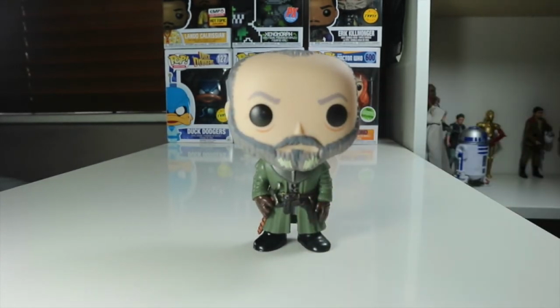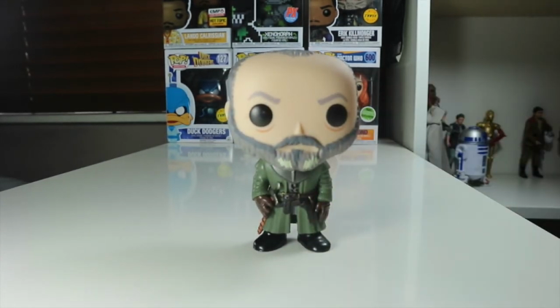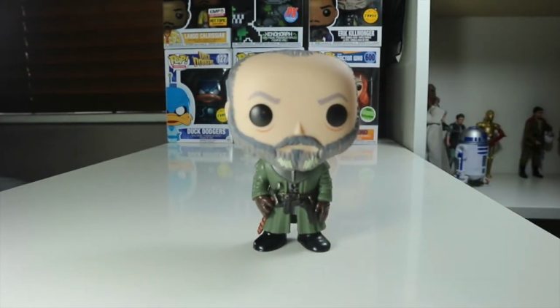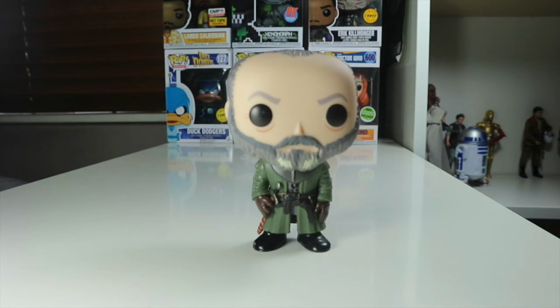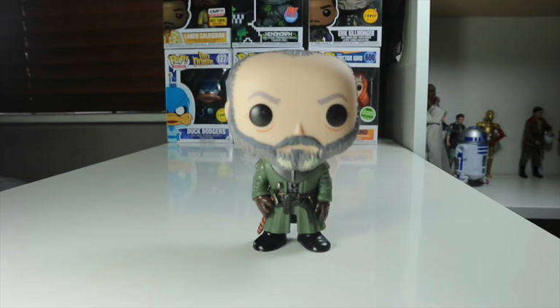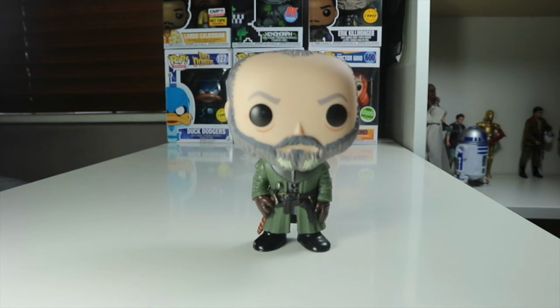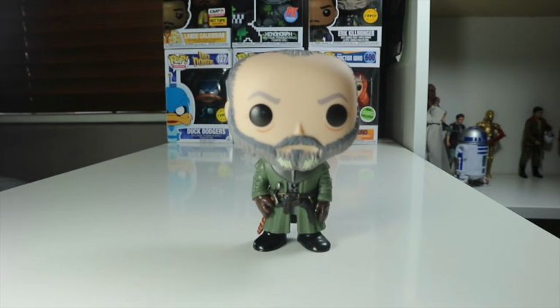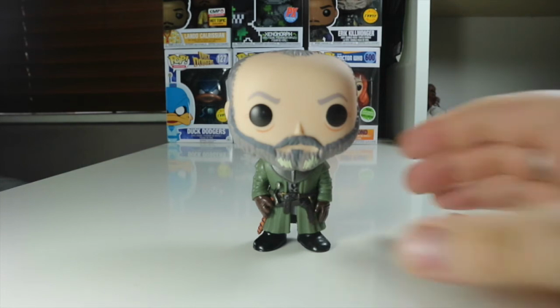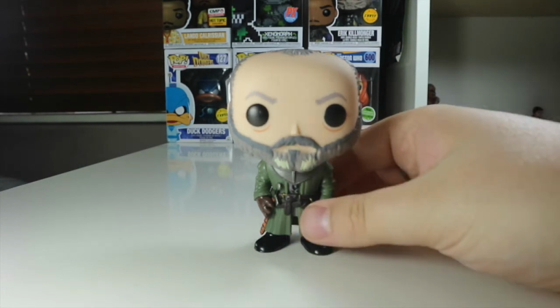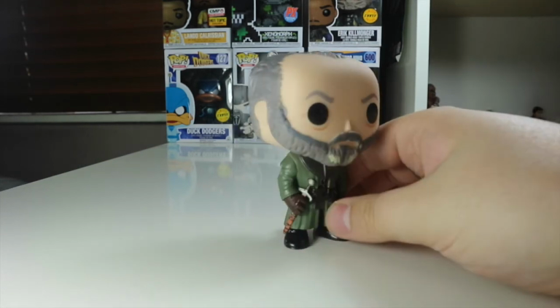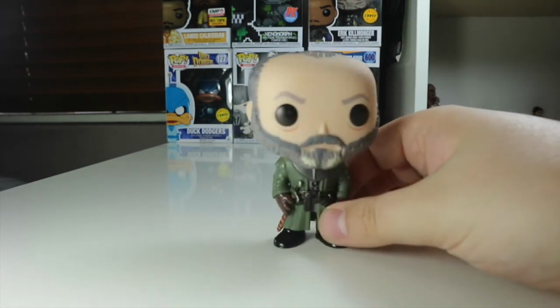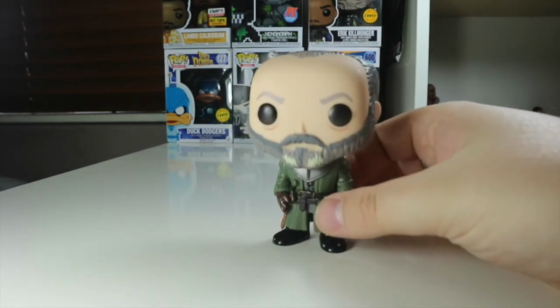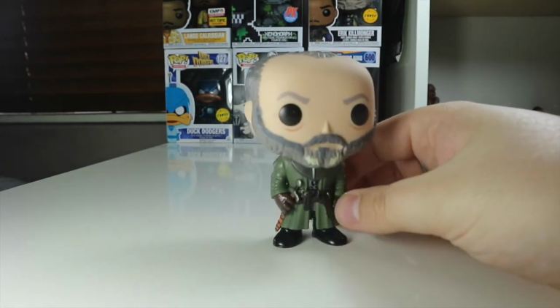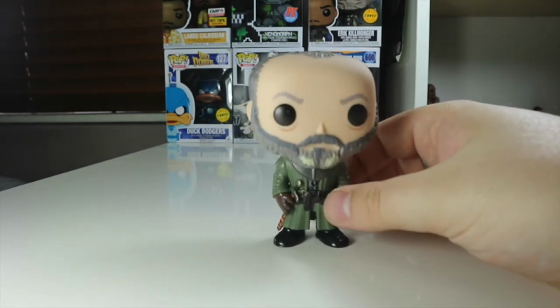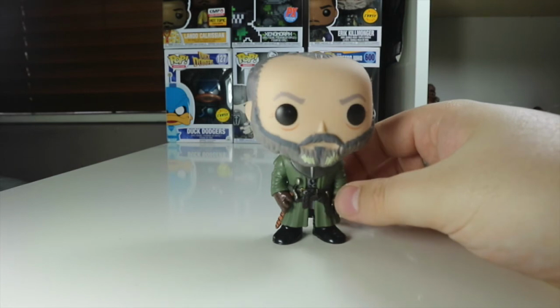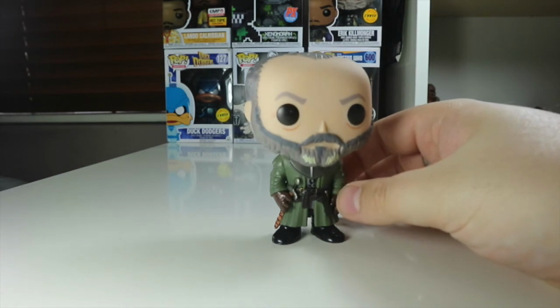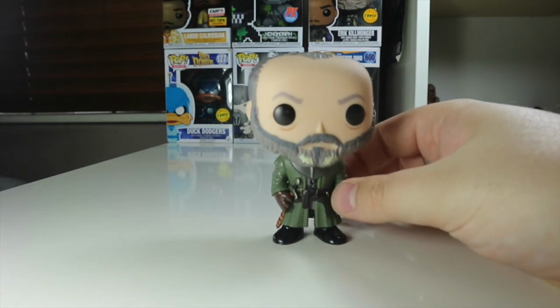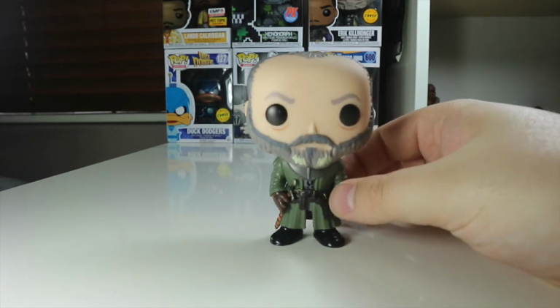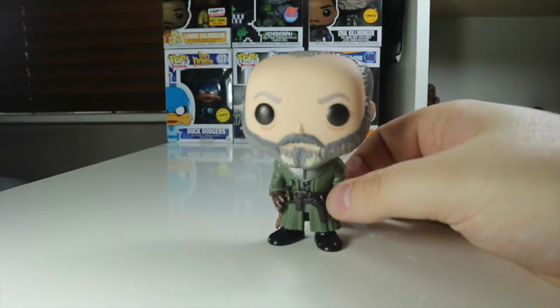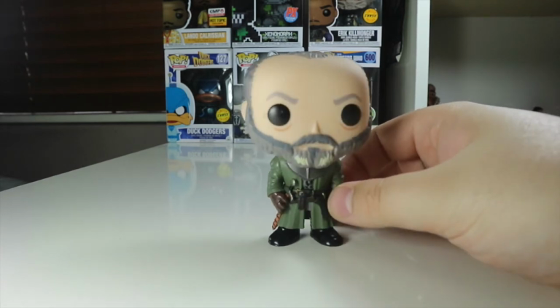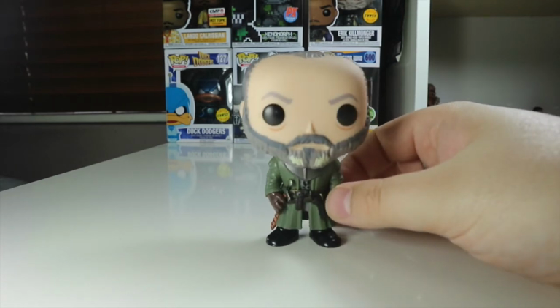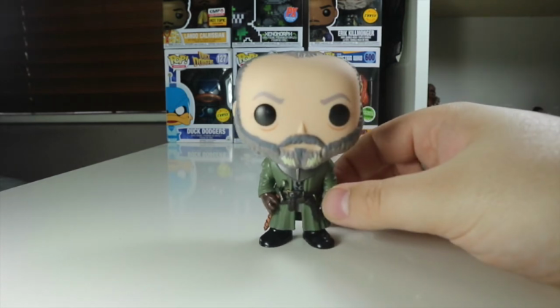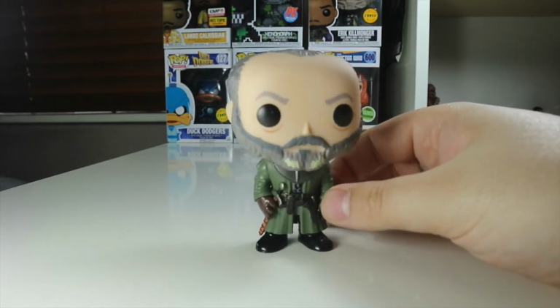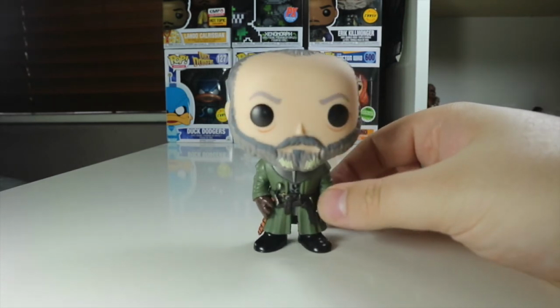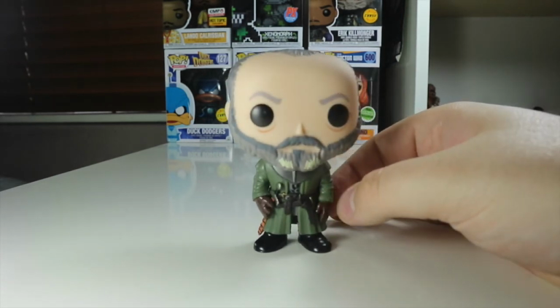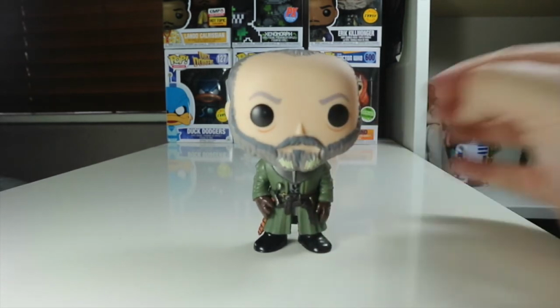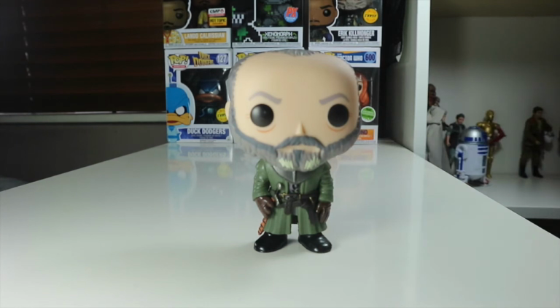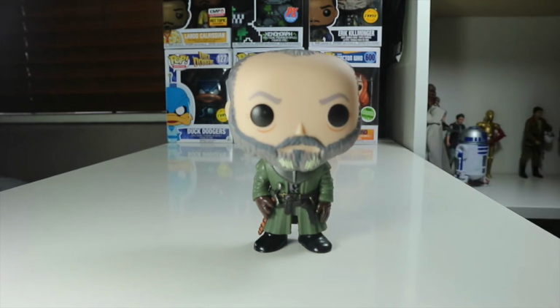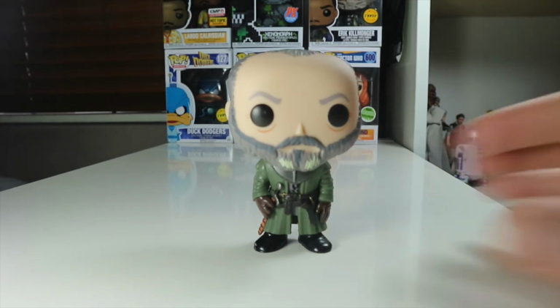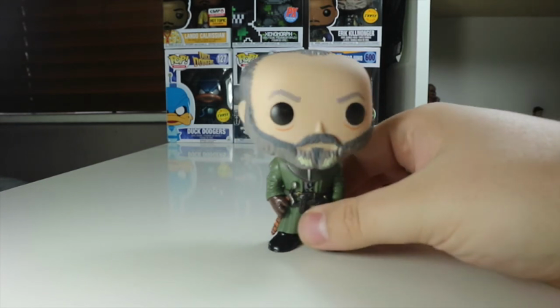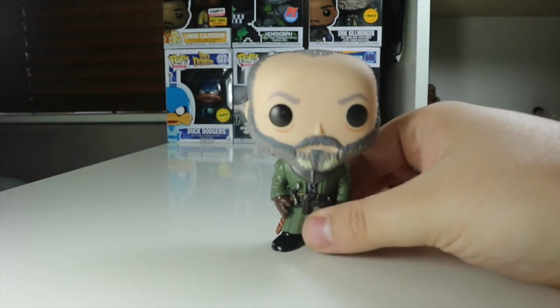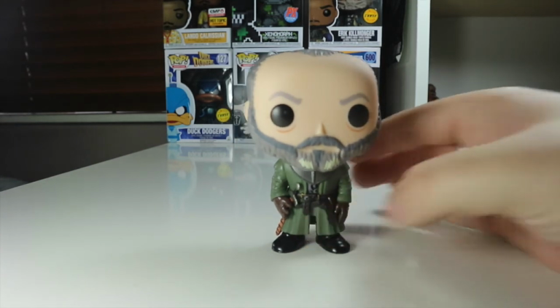I will be taking him out of box because my Game of Thrones collection is mostly unboxed pops — except exclusives, which I will keep in box. This is a really cool looking pop and I can't wait to have him displayed alongside Jon Snow in my display. I really like him.